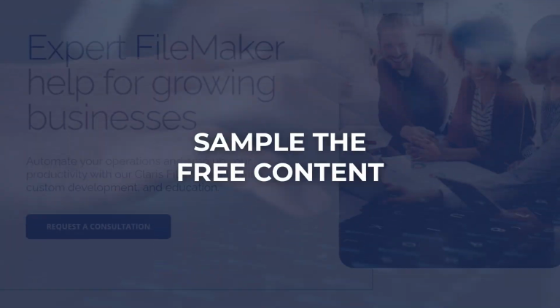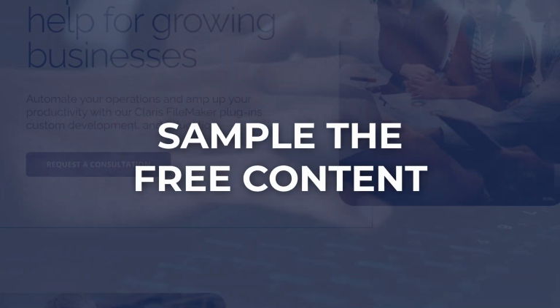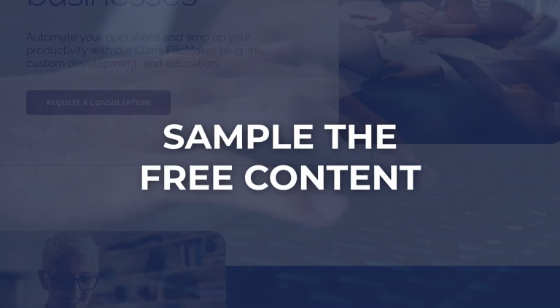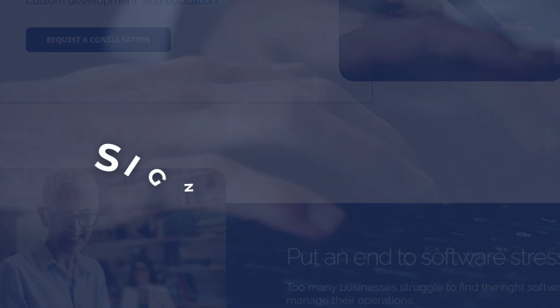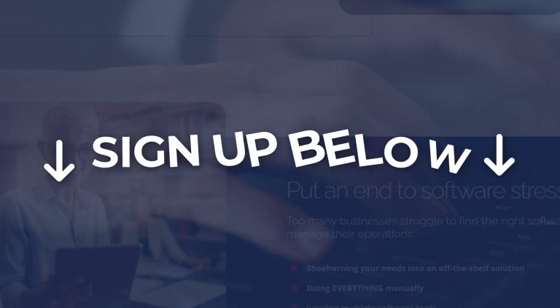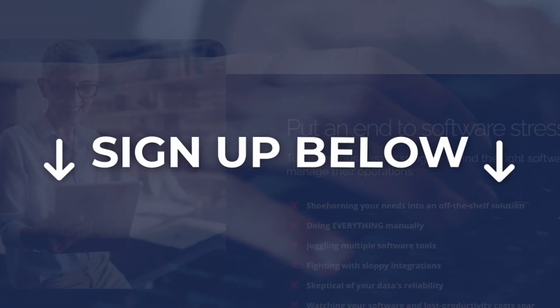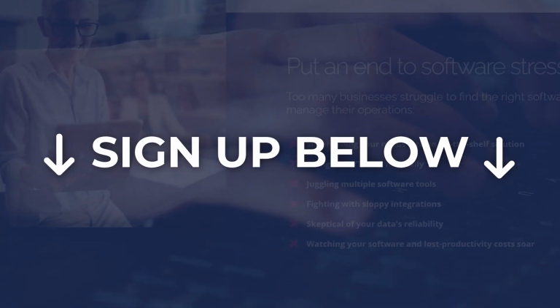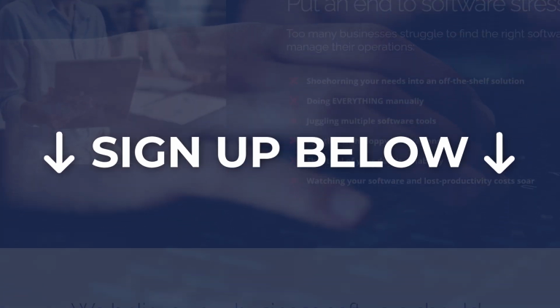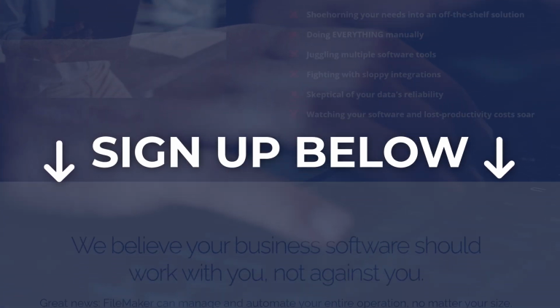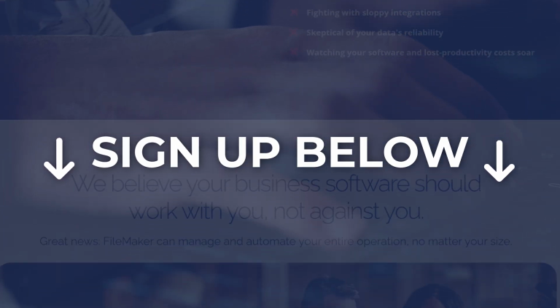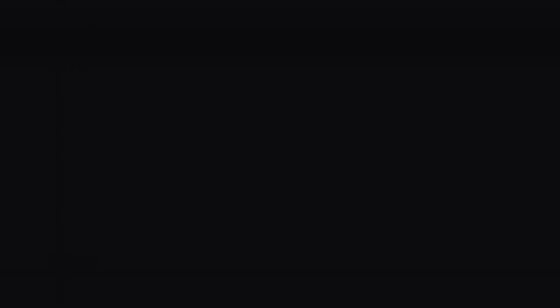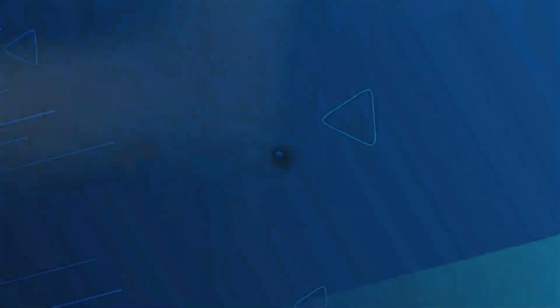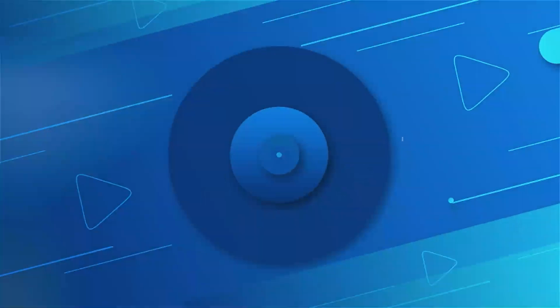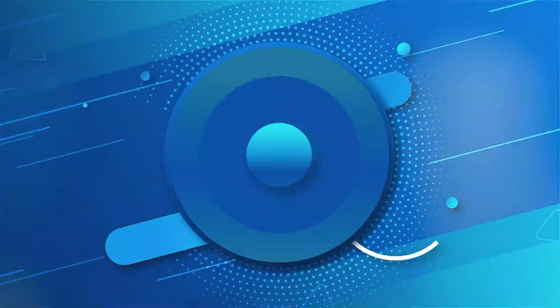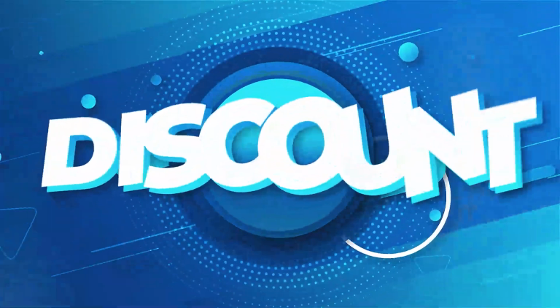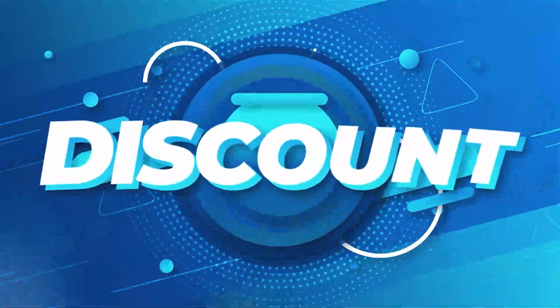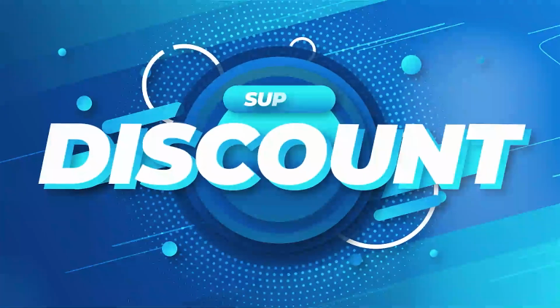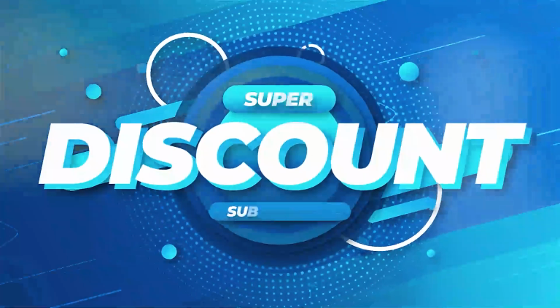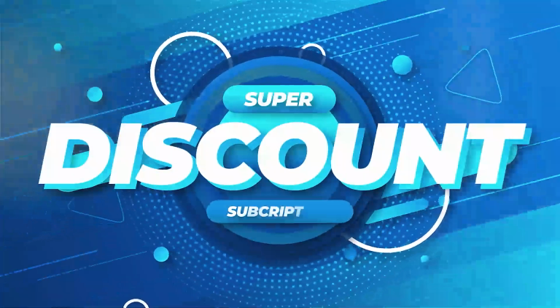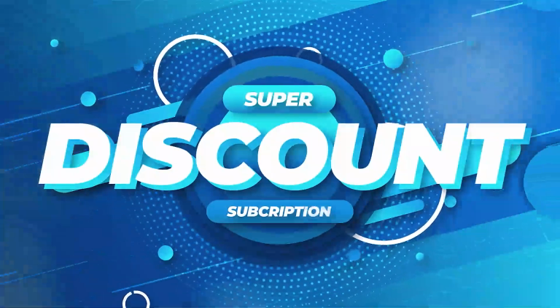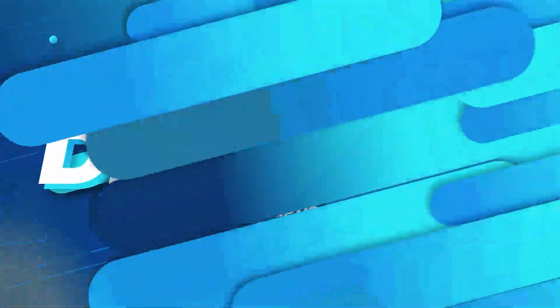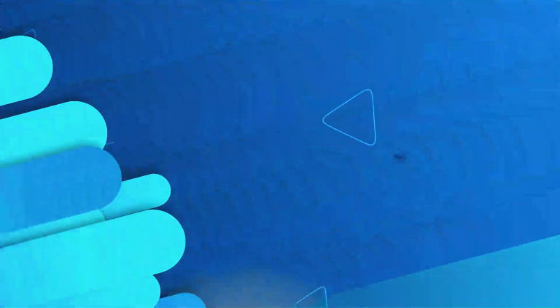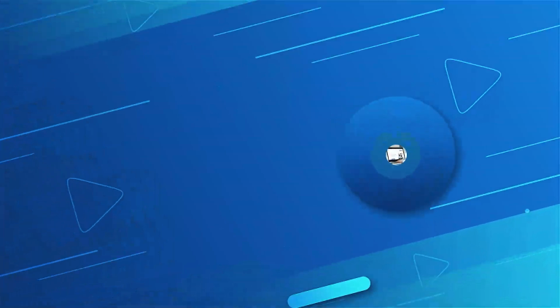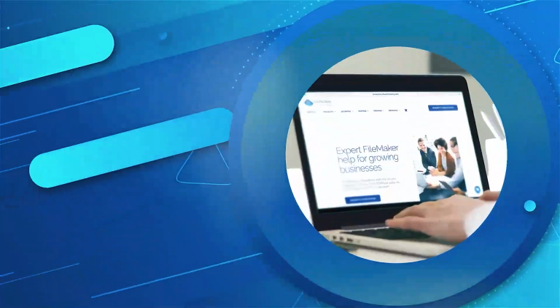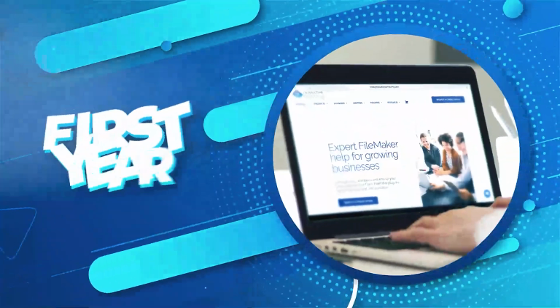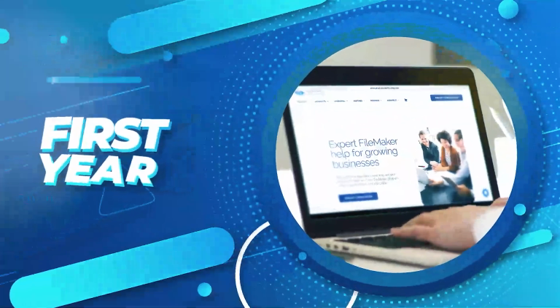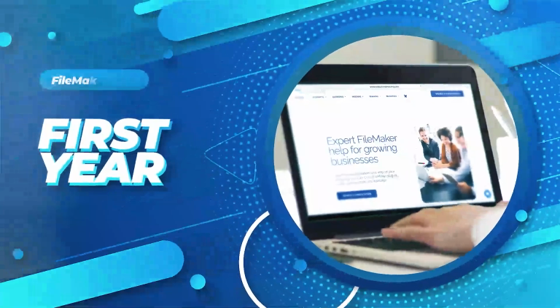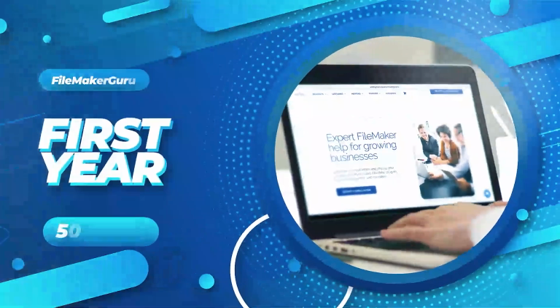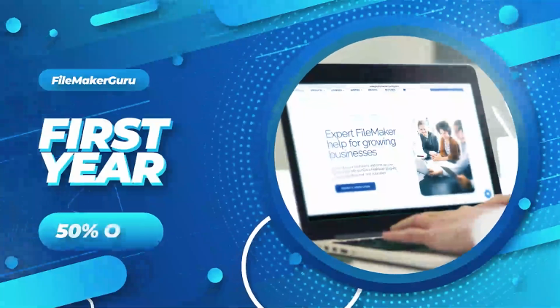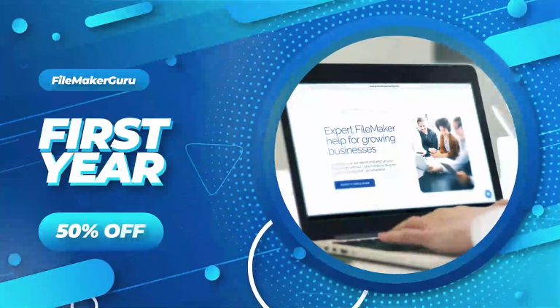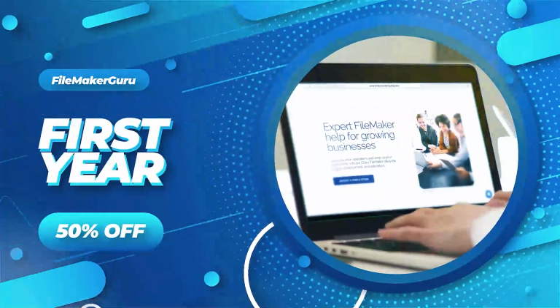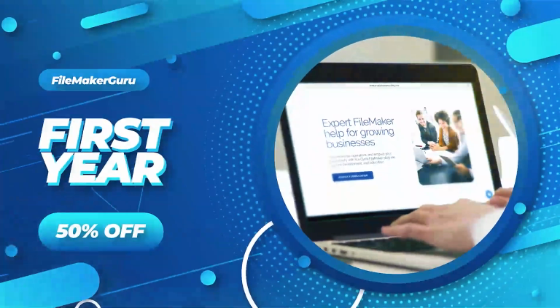Sample the free content by signing up as a free student using the links below. And when you are ready to have access to all the PCU courses, you can use discount code FileMakerGuru to get a 50% discount off your first year's subscription.